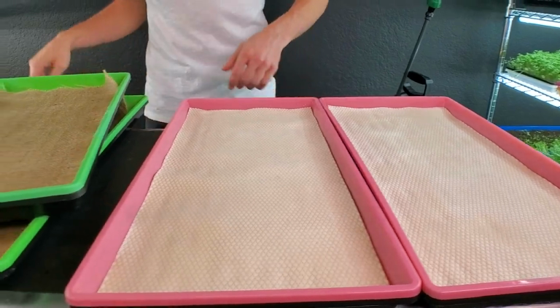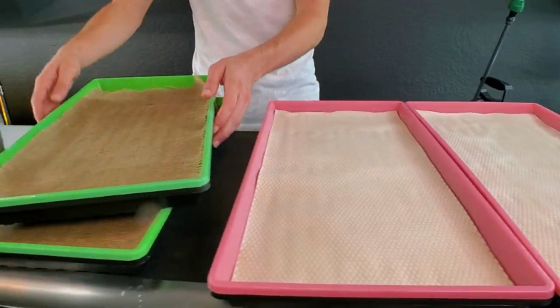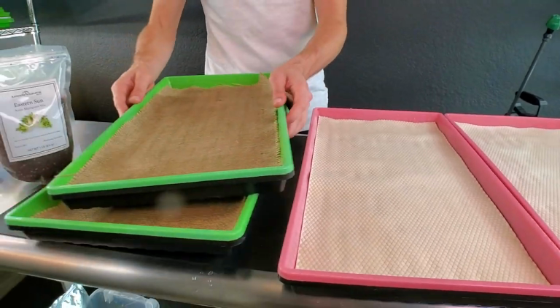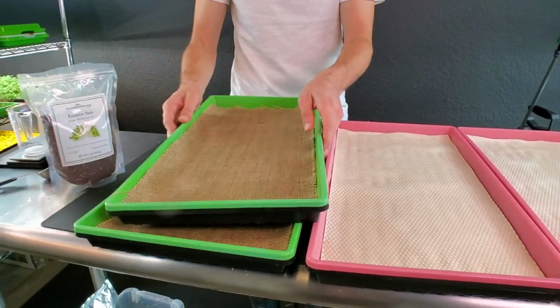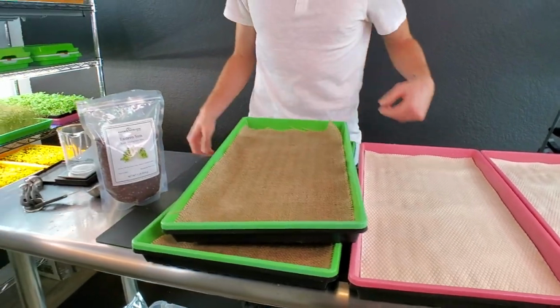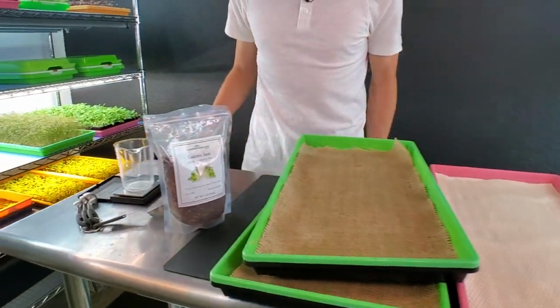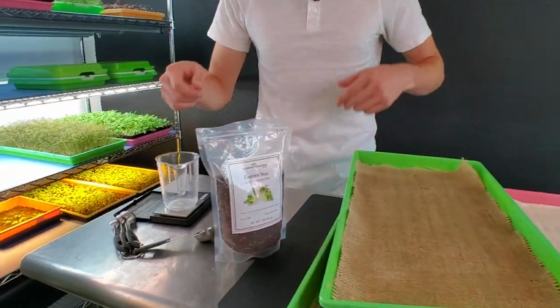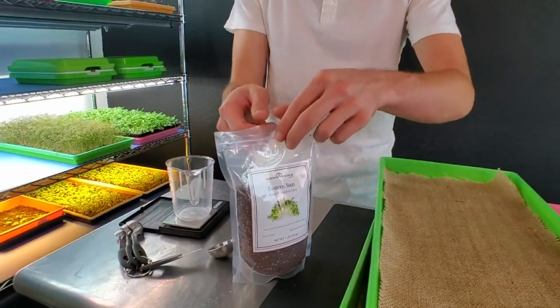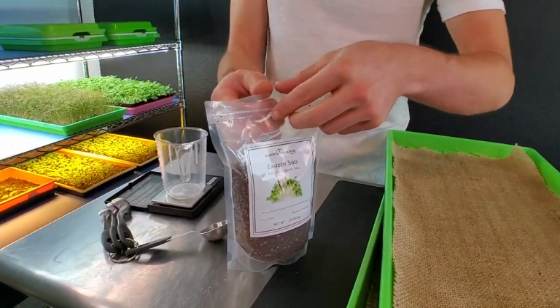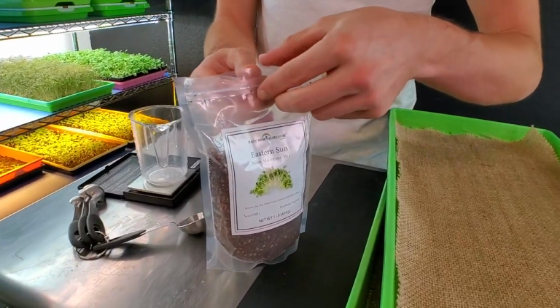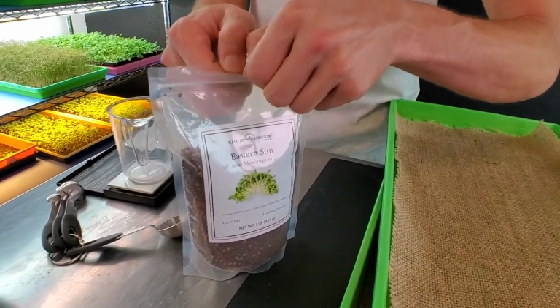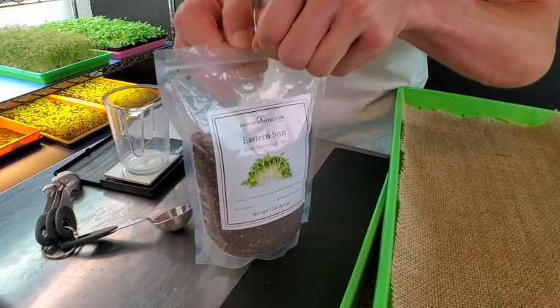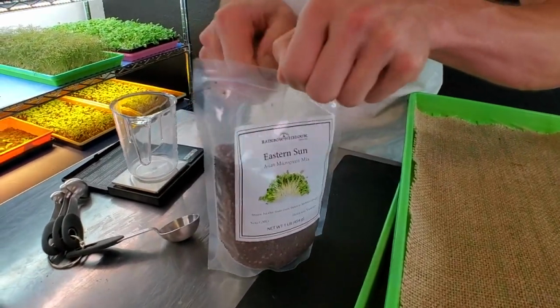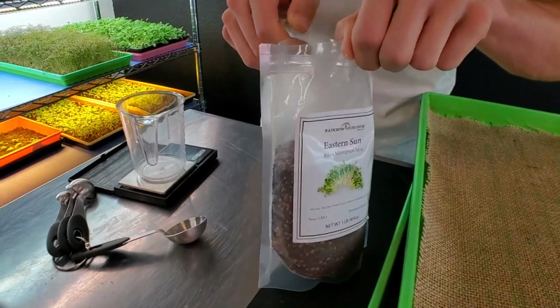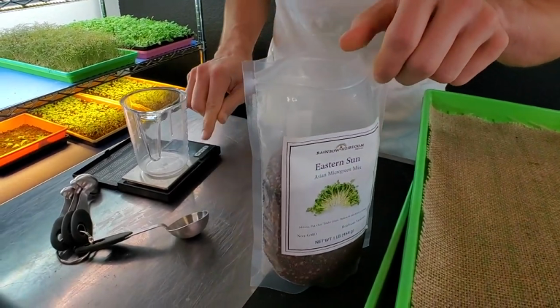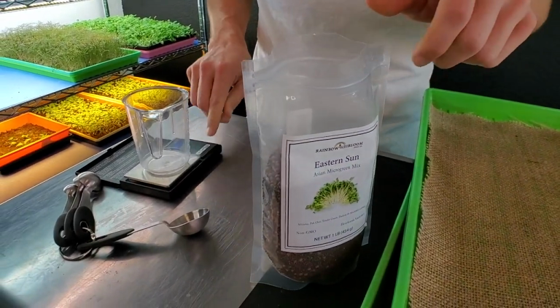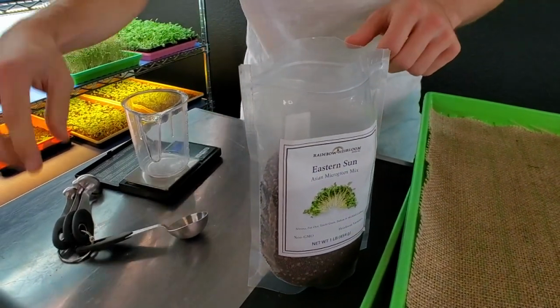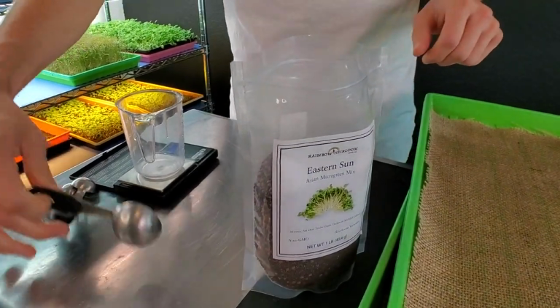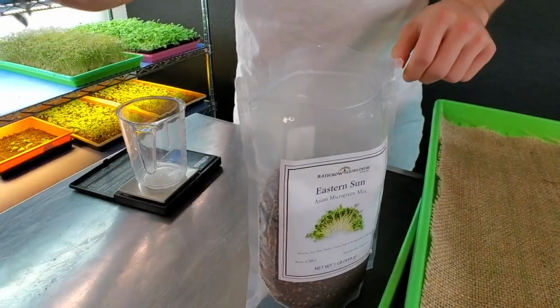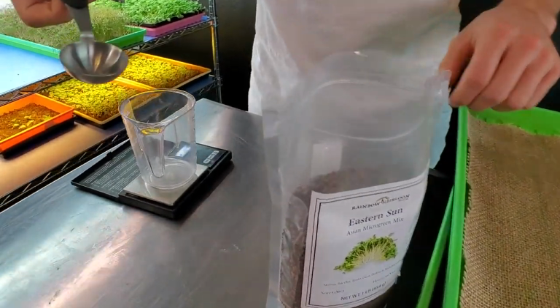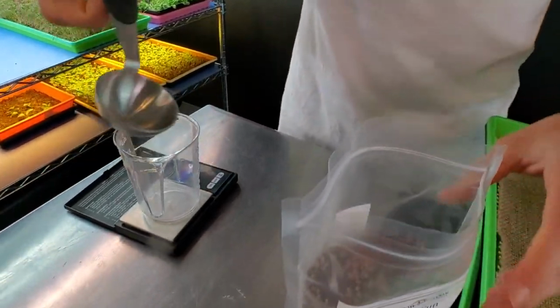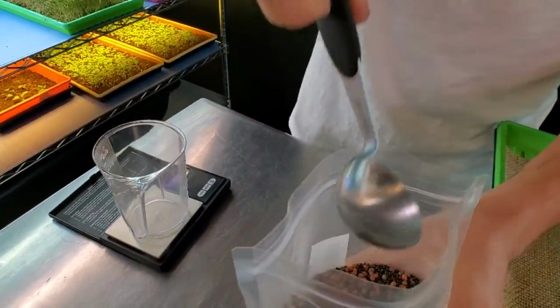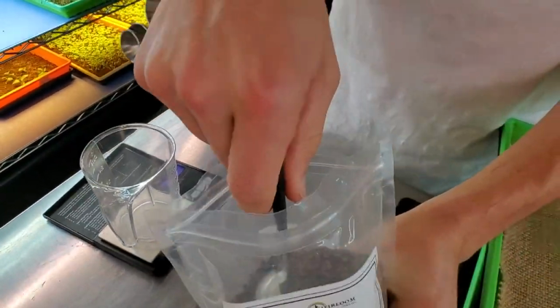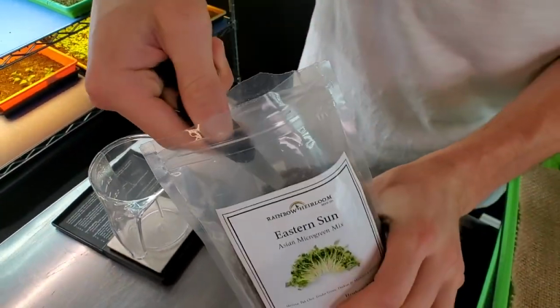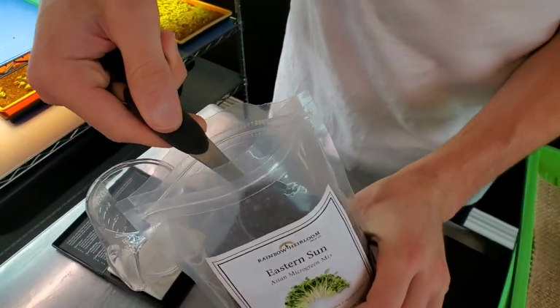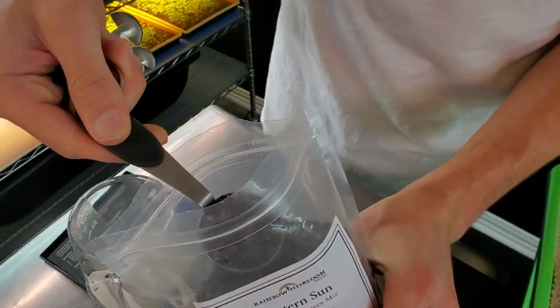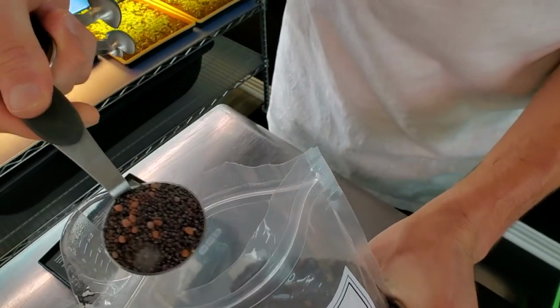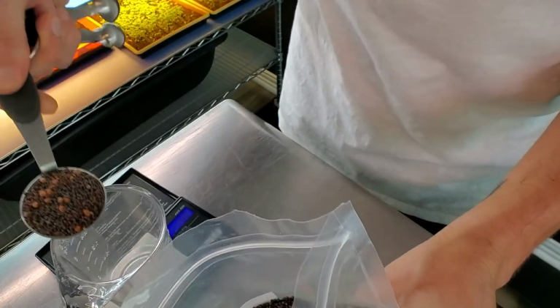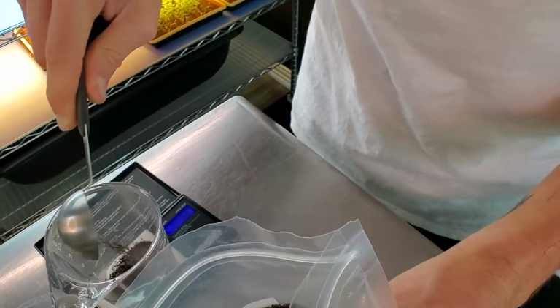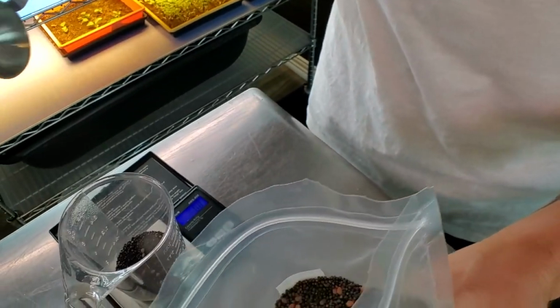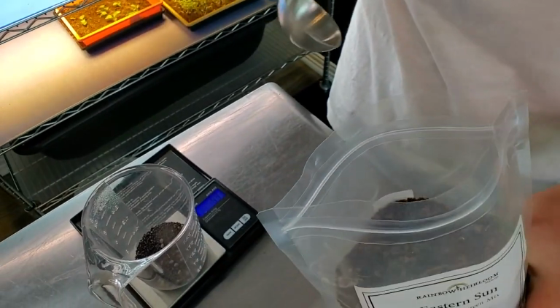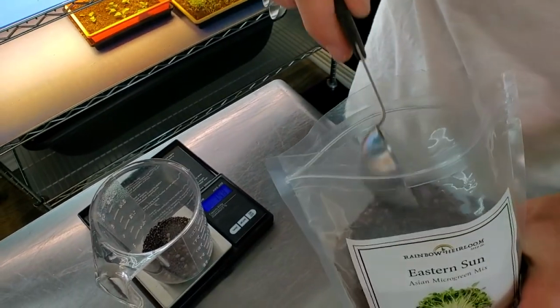Grow mediums are damp. Now let's measure out the seed — 15 grams of the mix. I've got my scale and a tablespoon; it's usually about one and a quarter tablespoons.